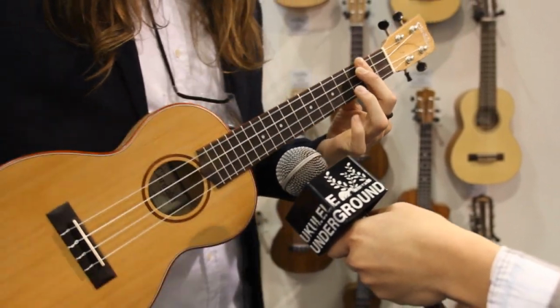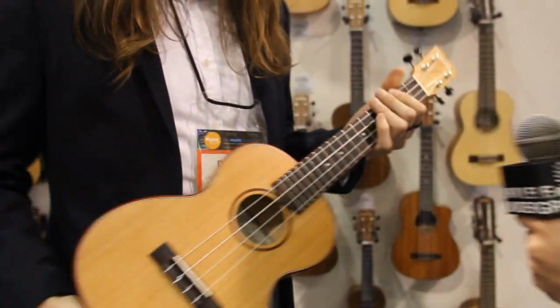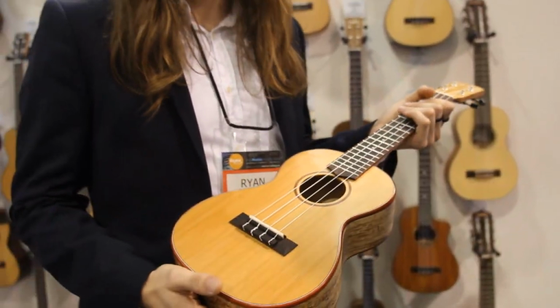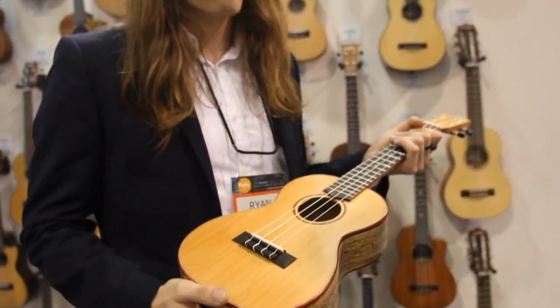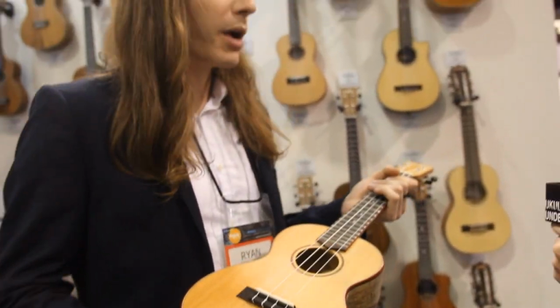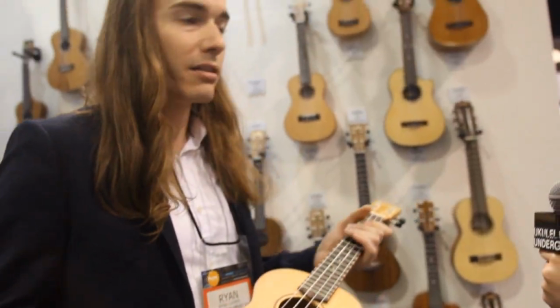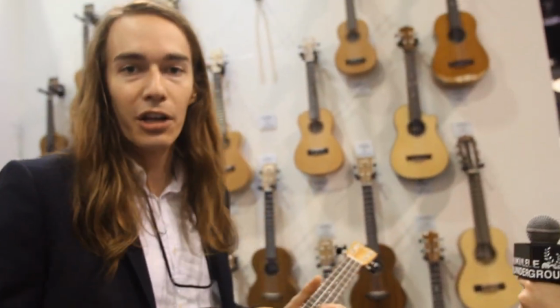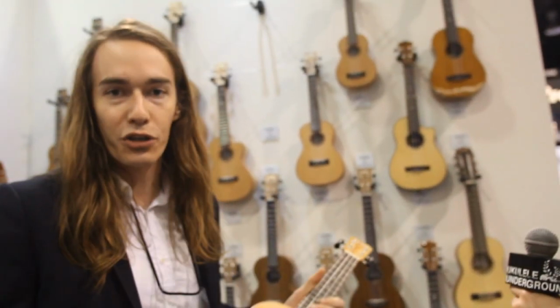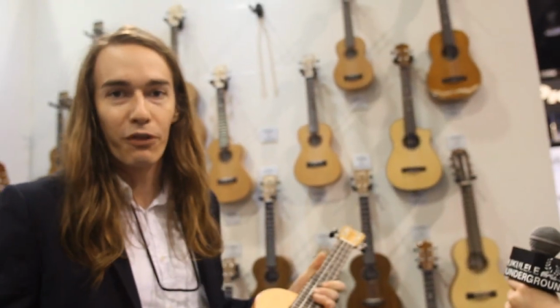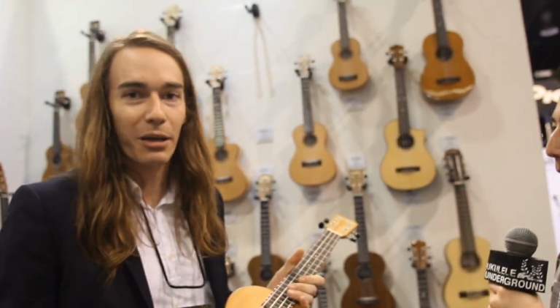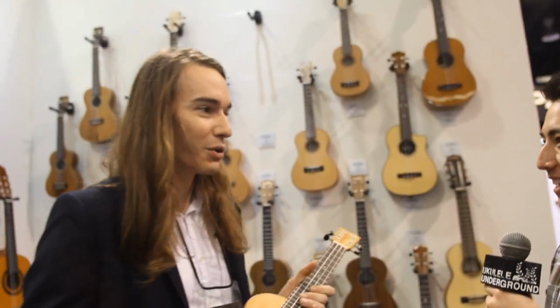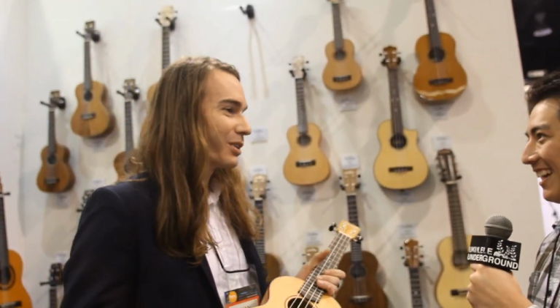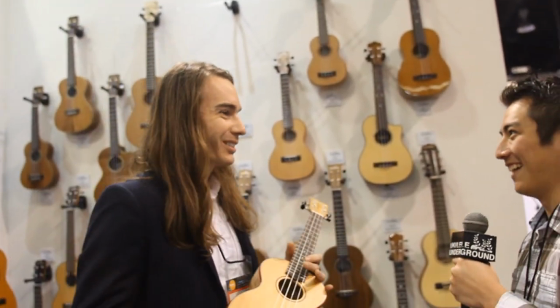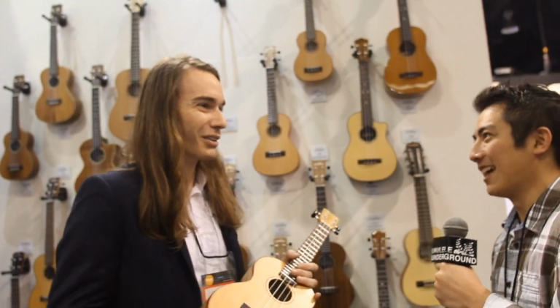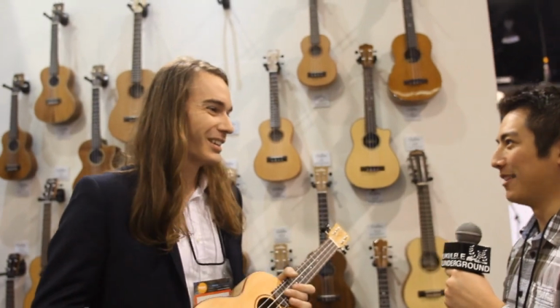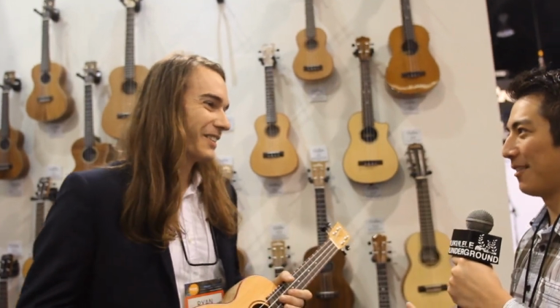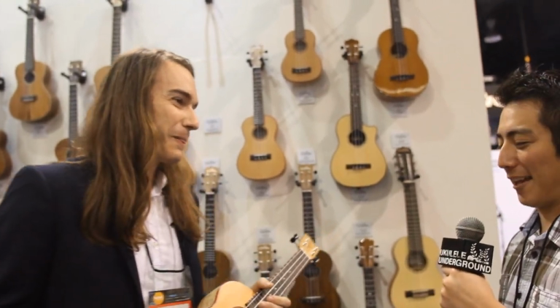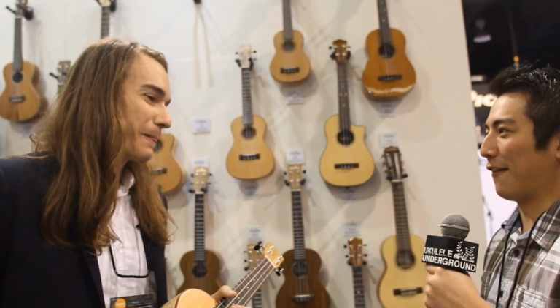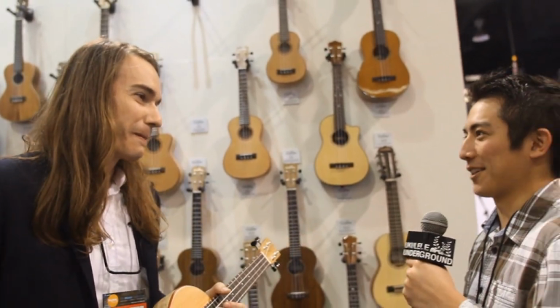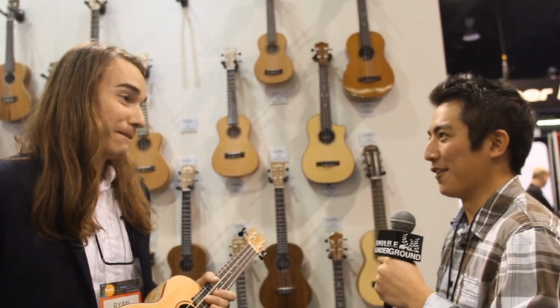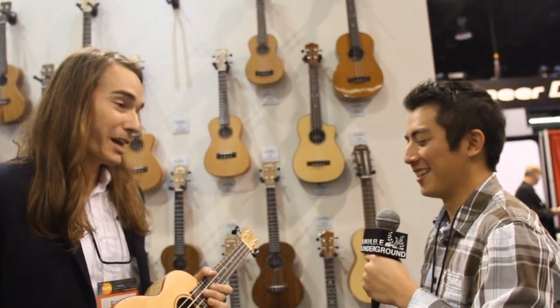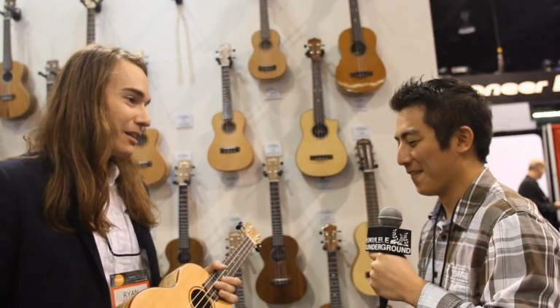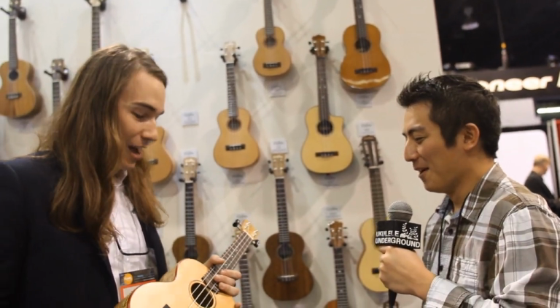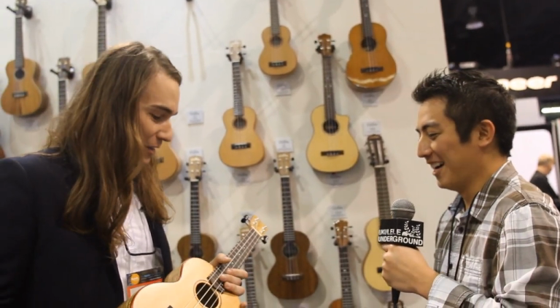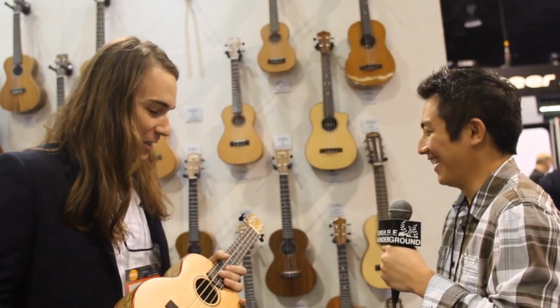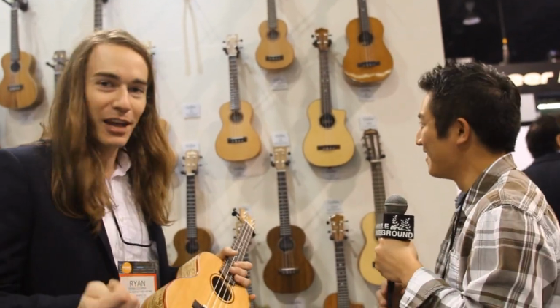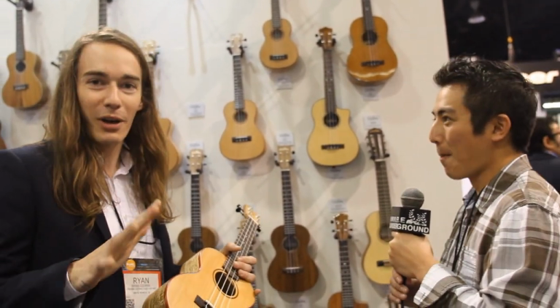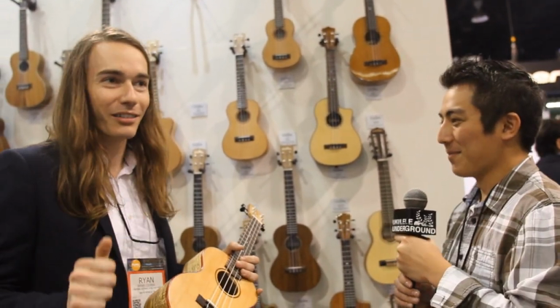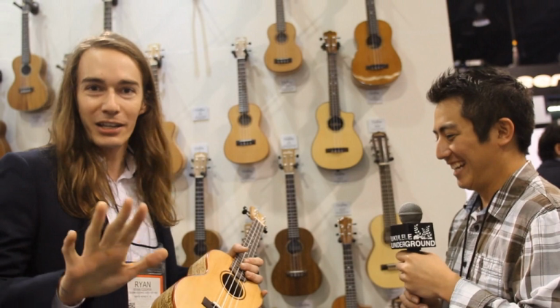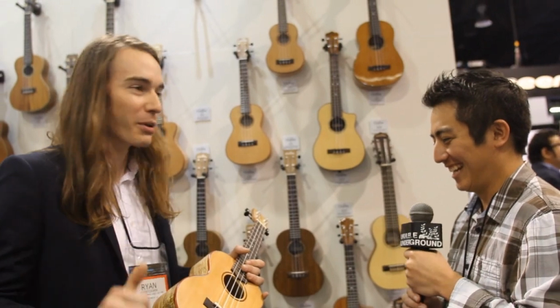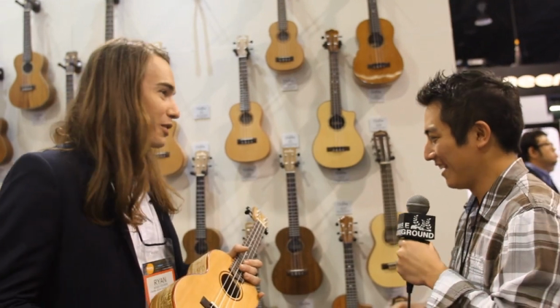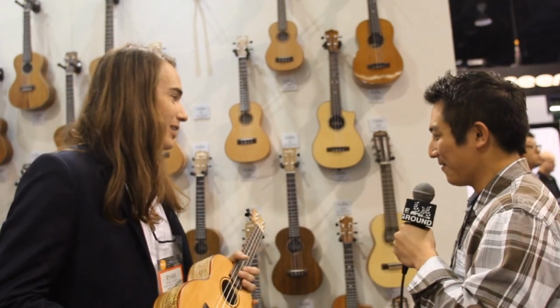I won't play anymore — it's going to fall out of my hands and then I'll get in trouble for breaking my new instrument. We've had like five cups of coffee already. My hands are sweaty. You can't tell, but they're really sweaty.